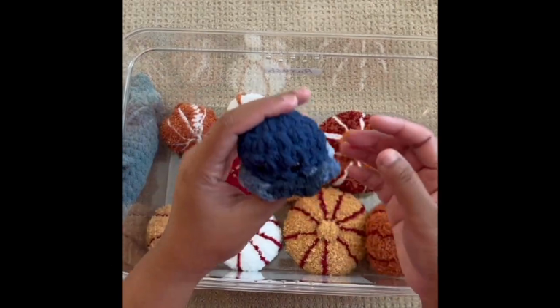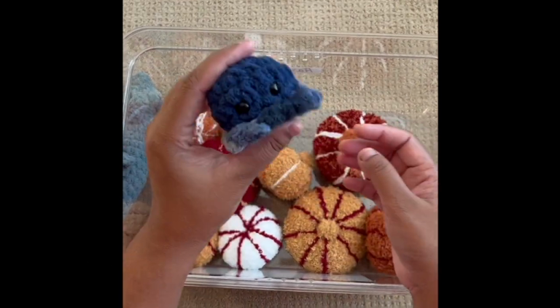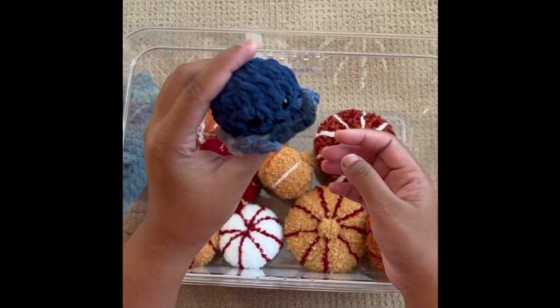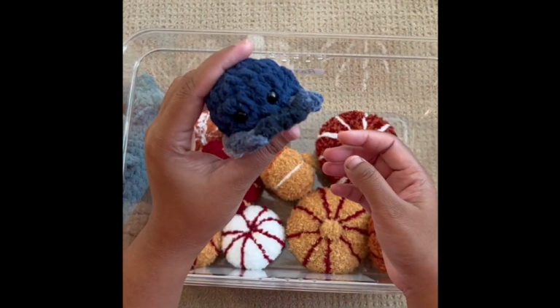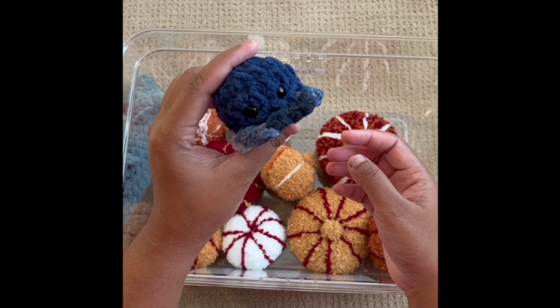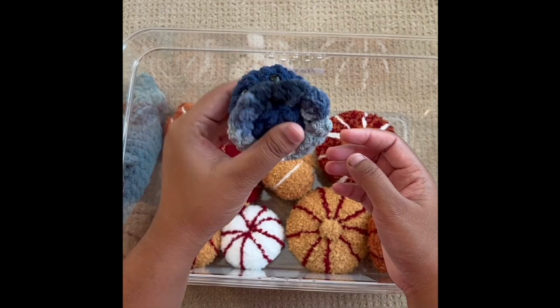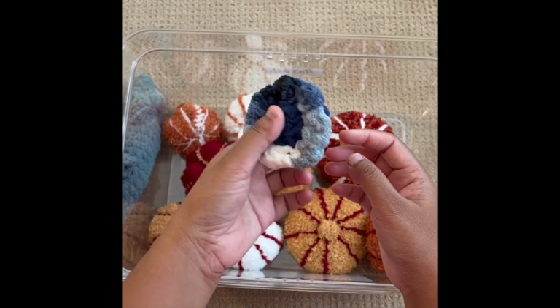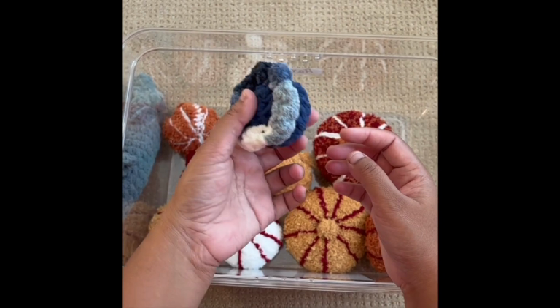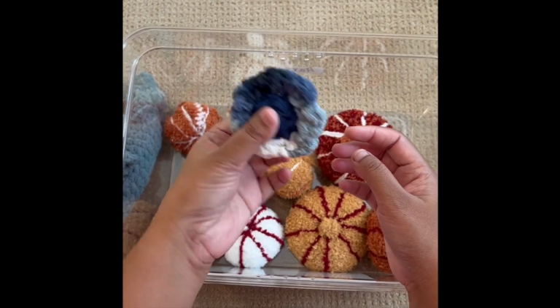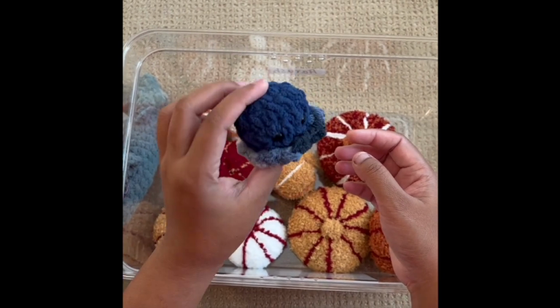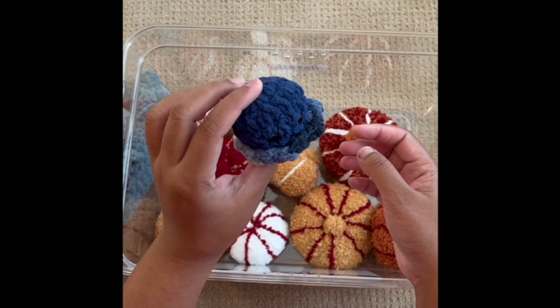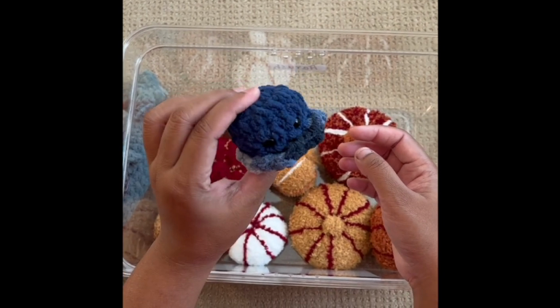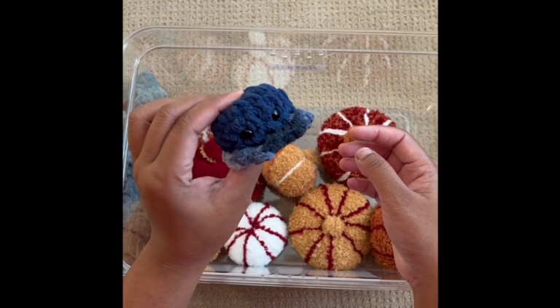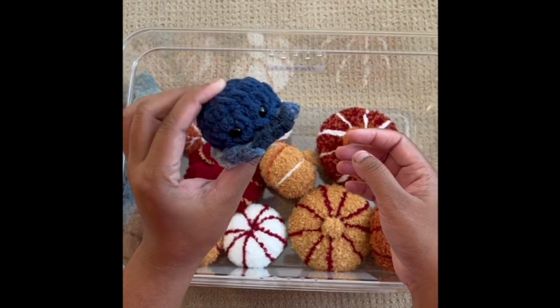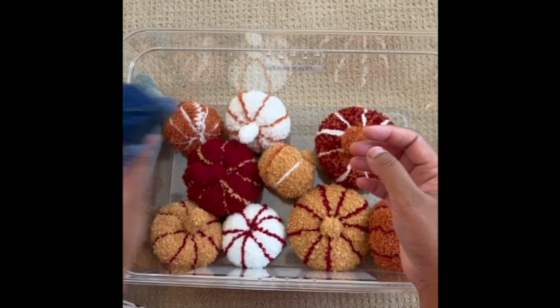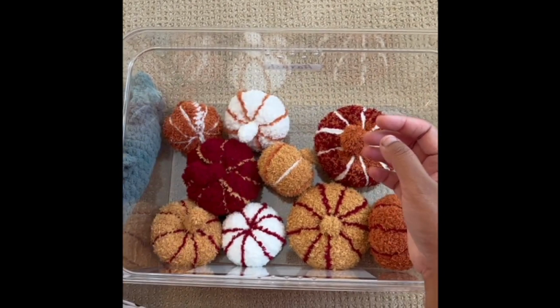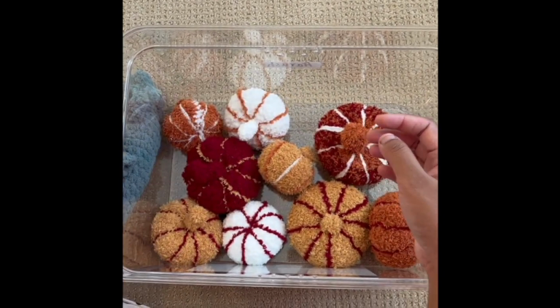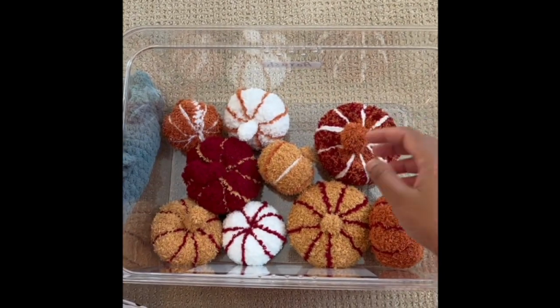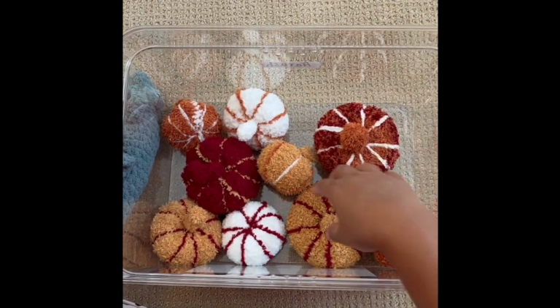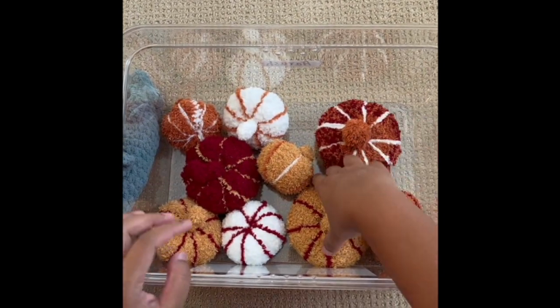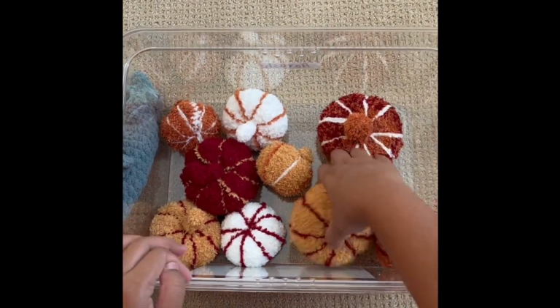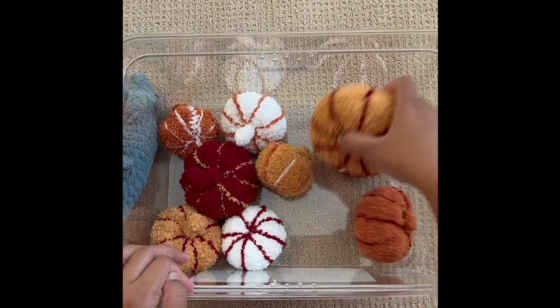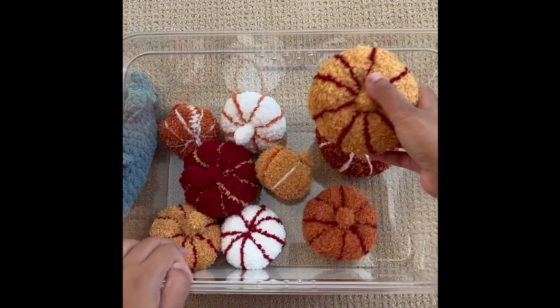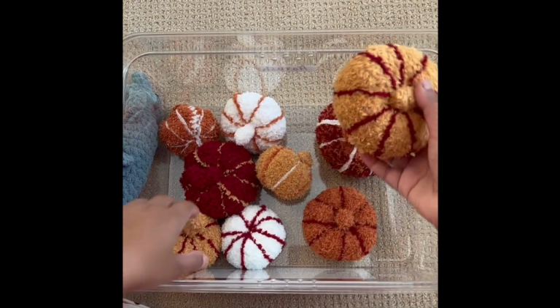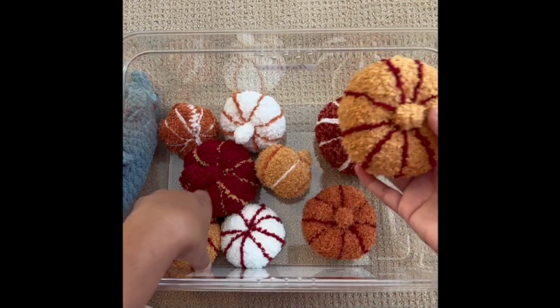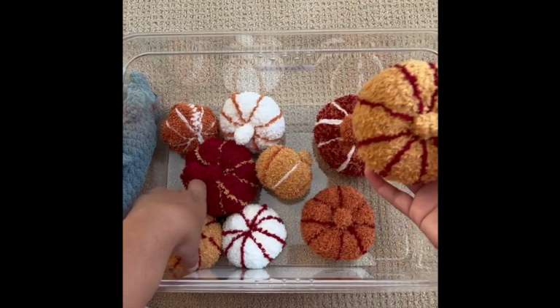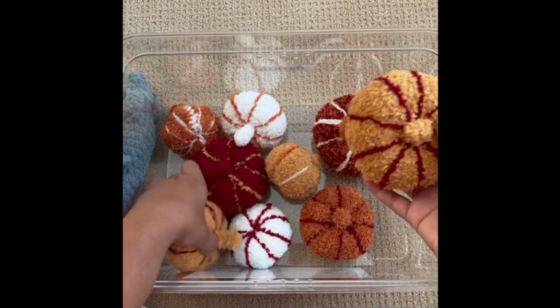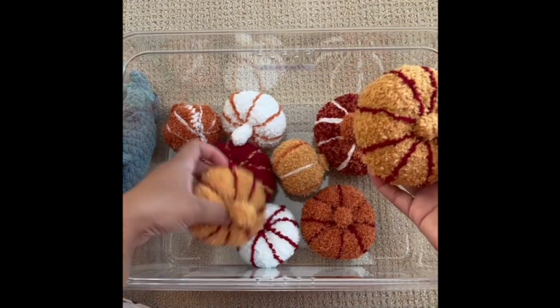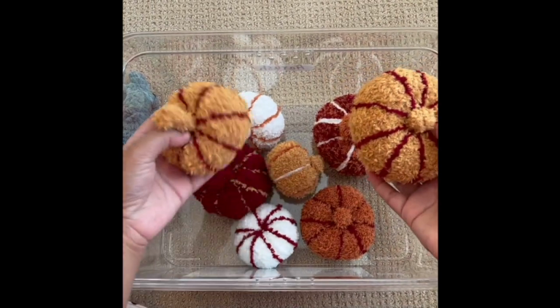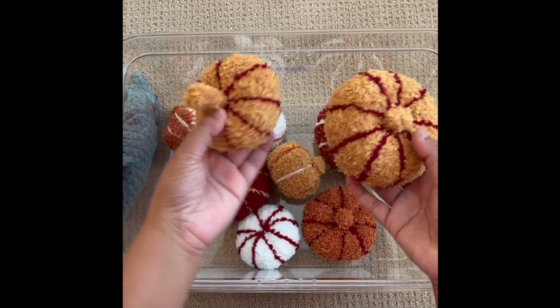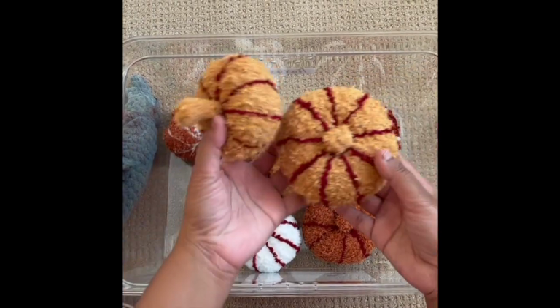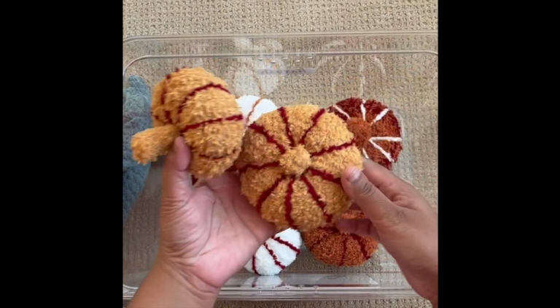This octopus I made with scrap yarn and I free-handed it. And these are all the pumpkins I made — I just free-handed them.